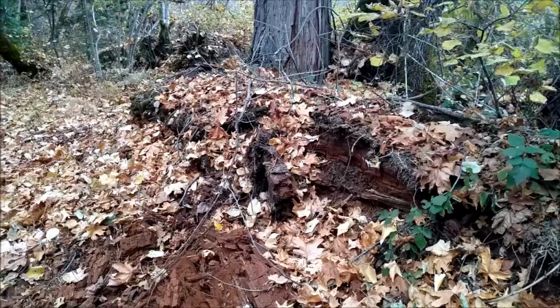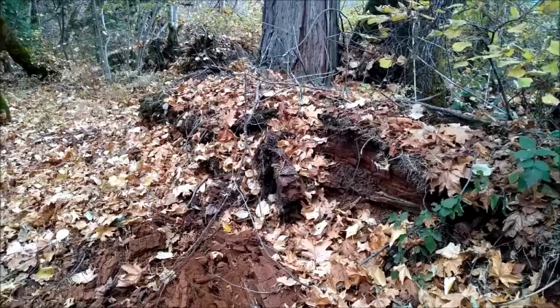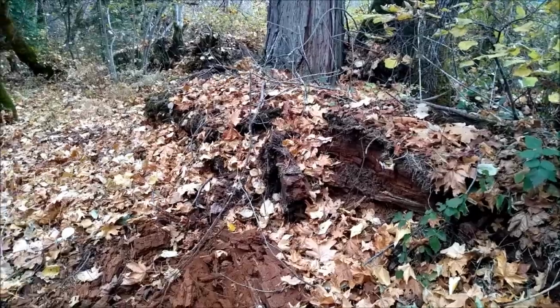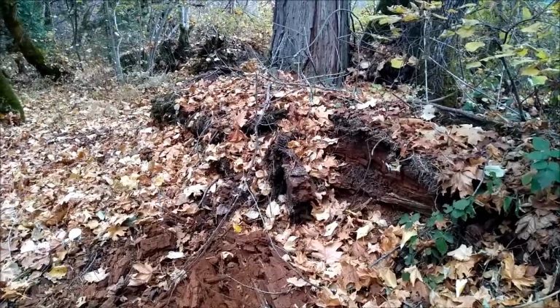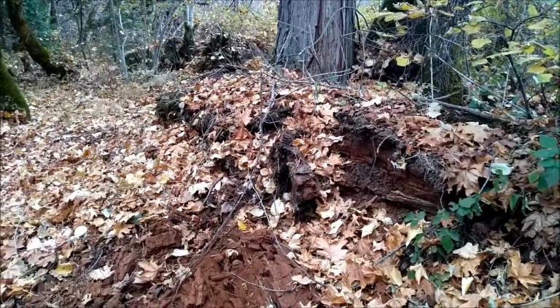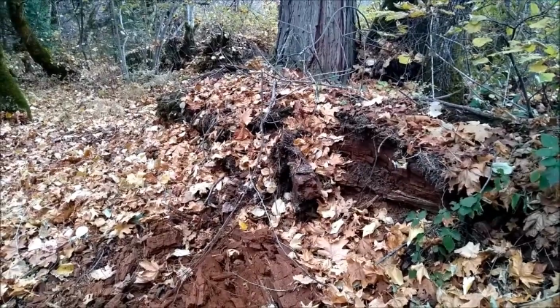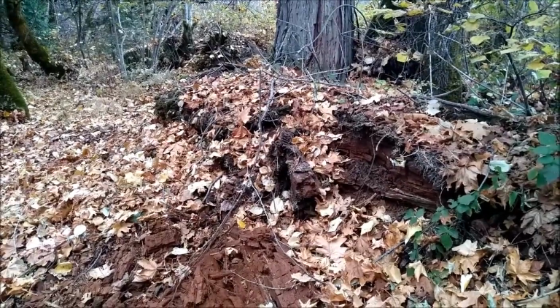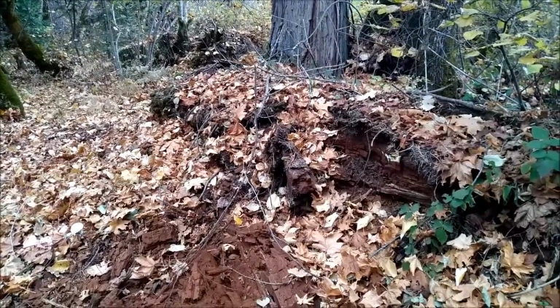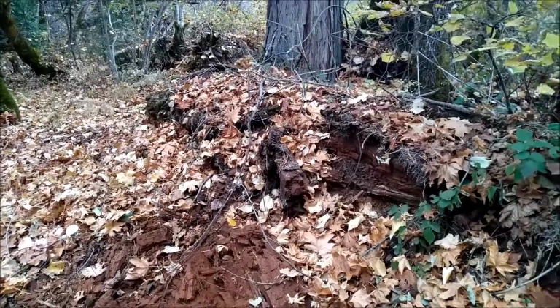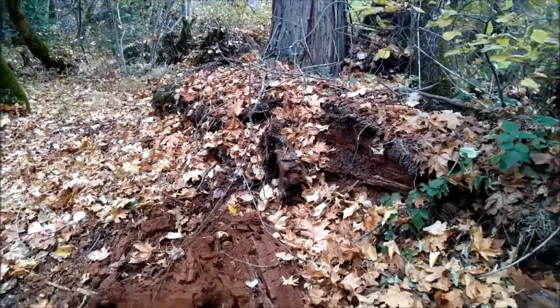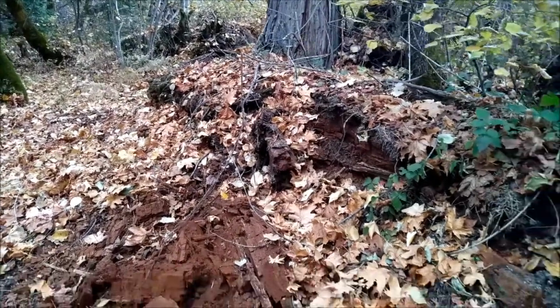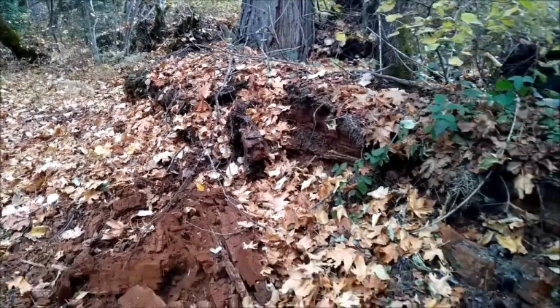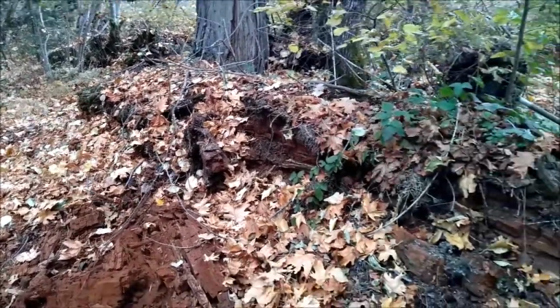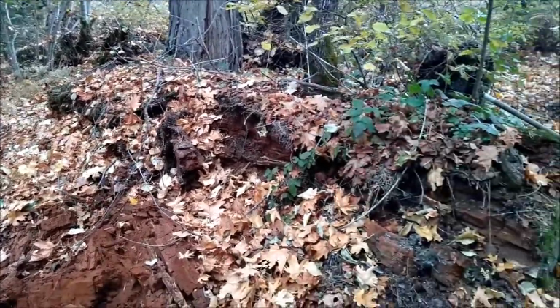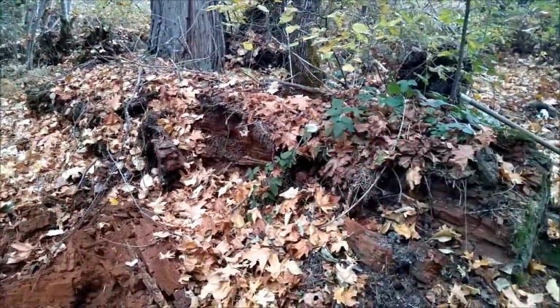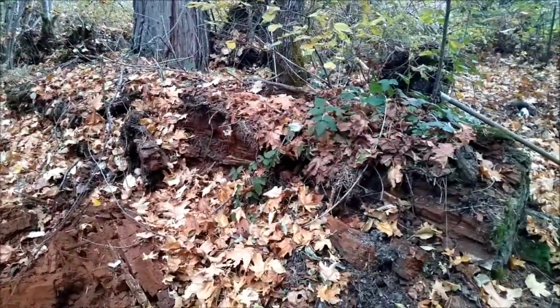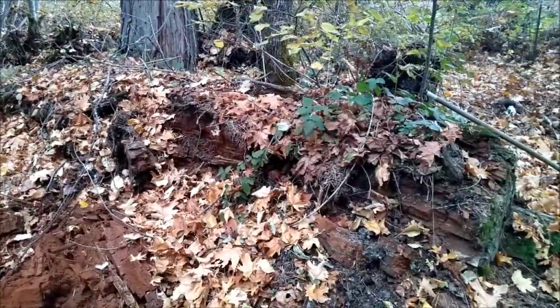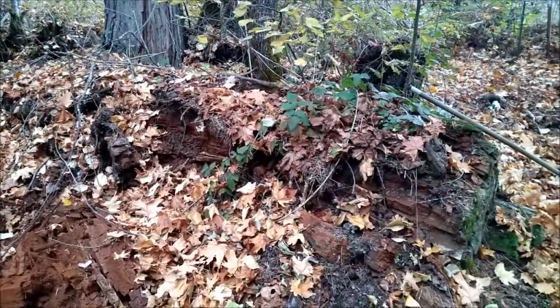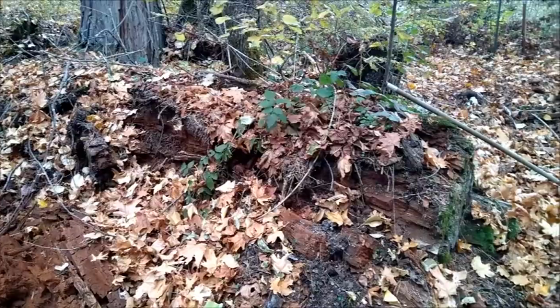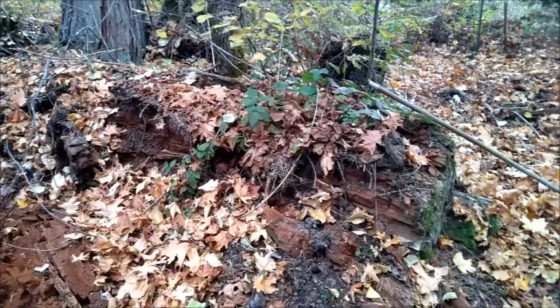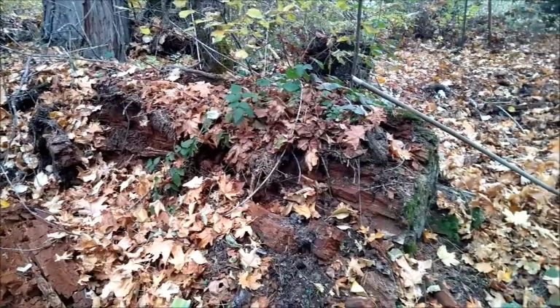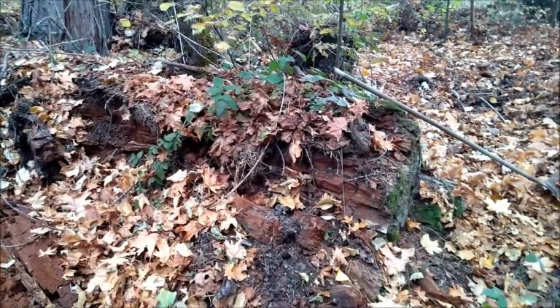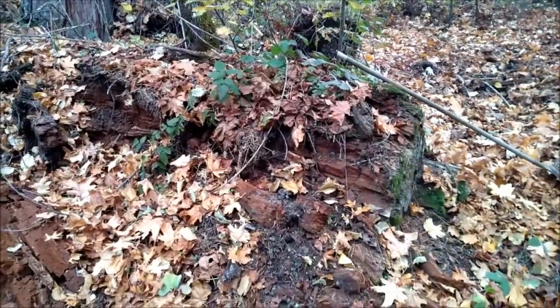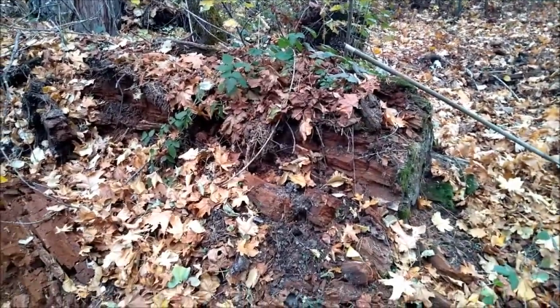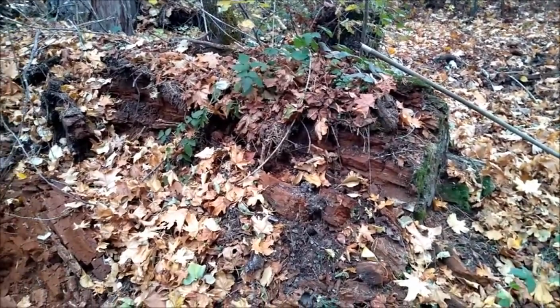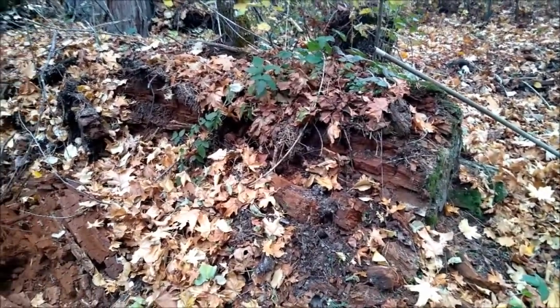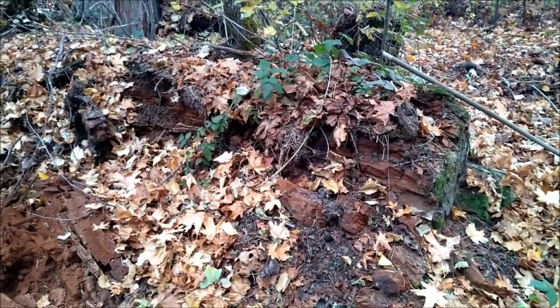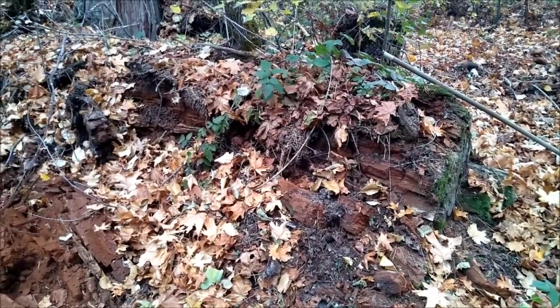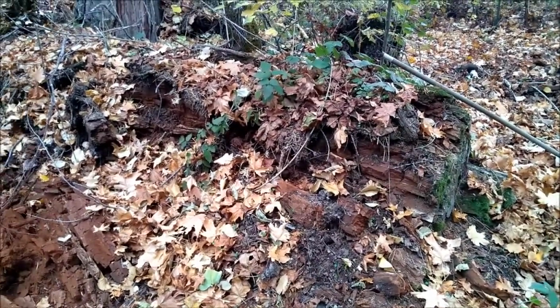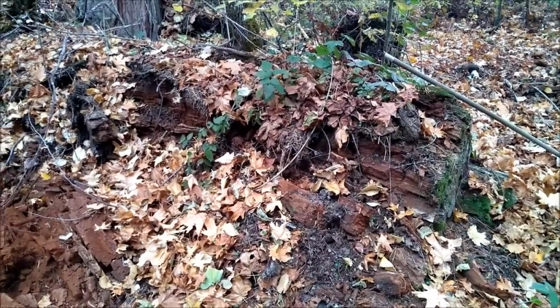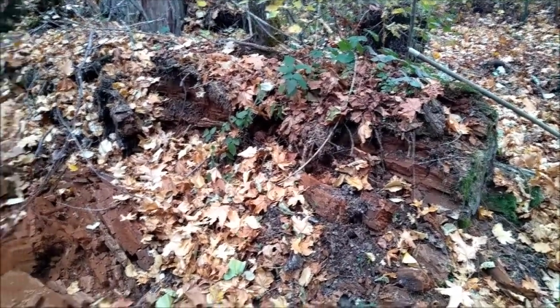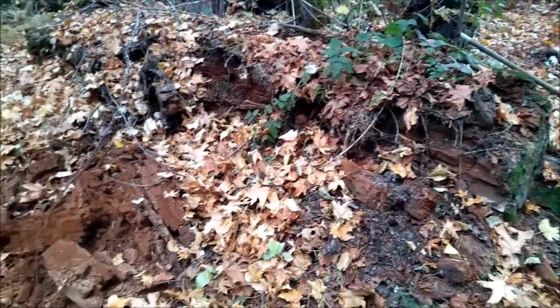Here's the log that I'm getting the fatwood from. Like I said stump earlier, but you can get it from logs or stumps.